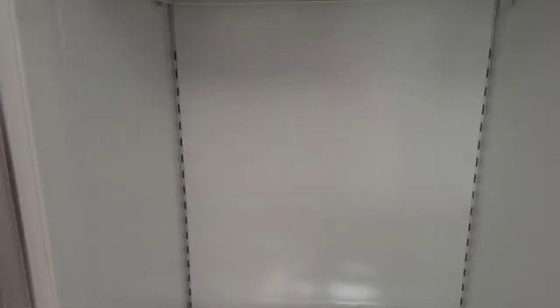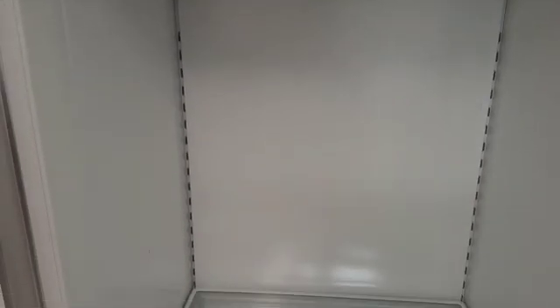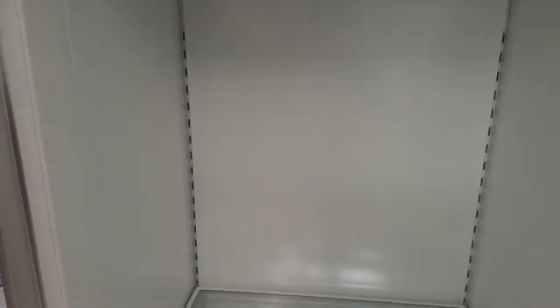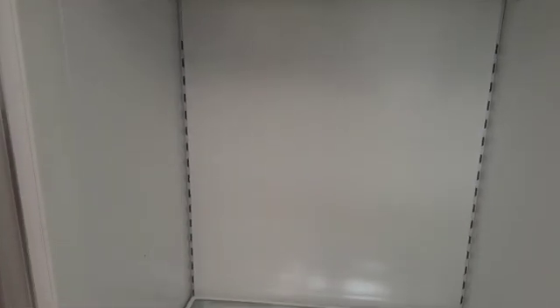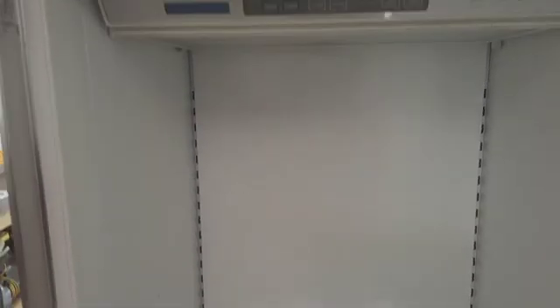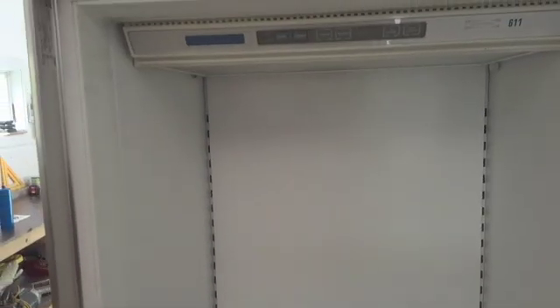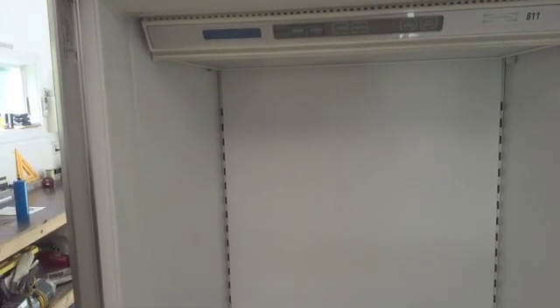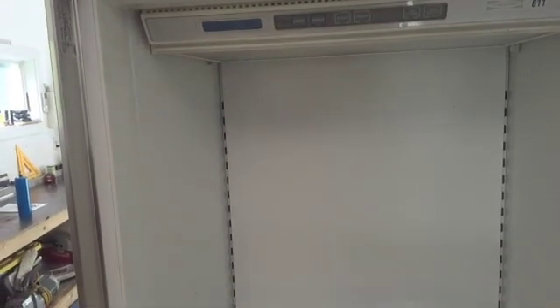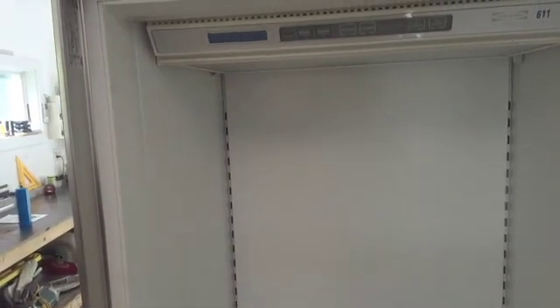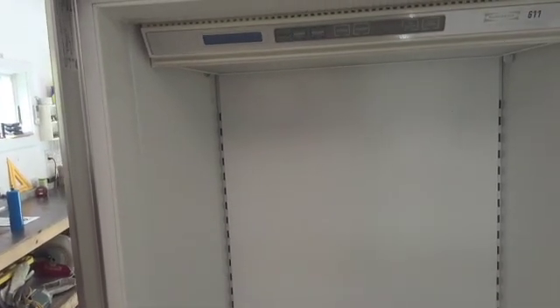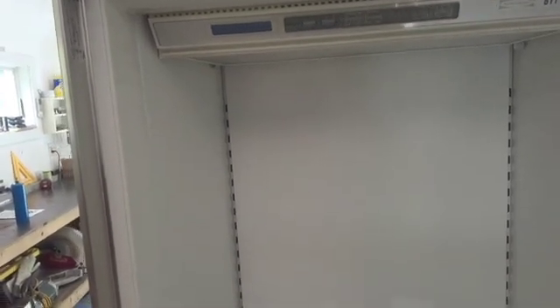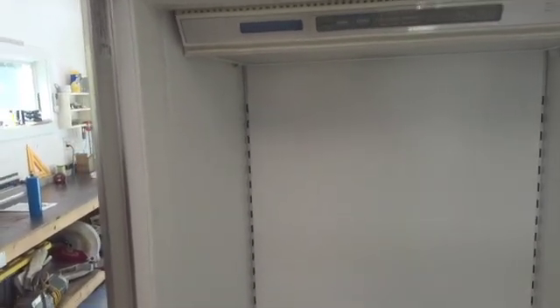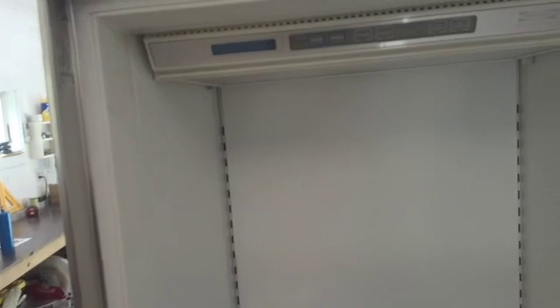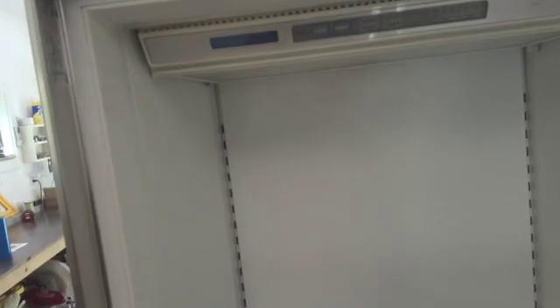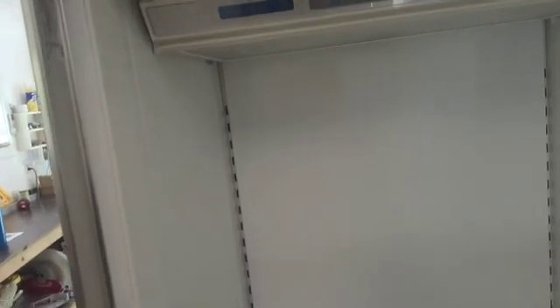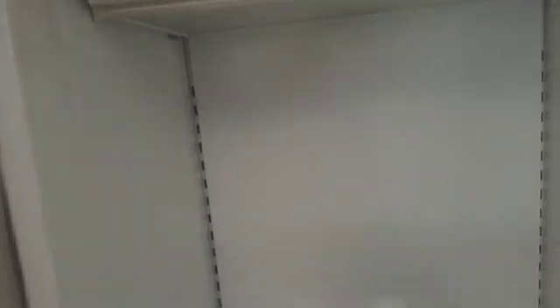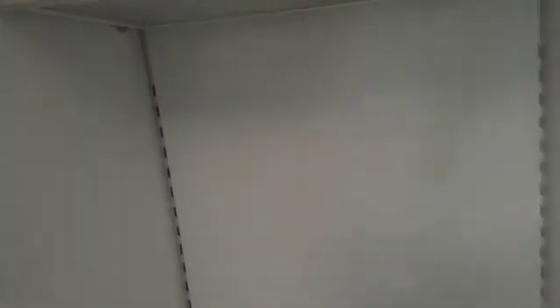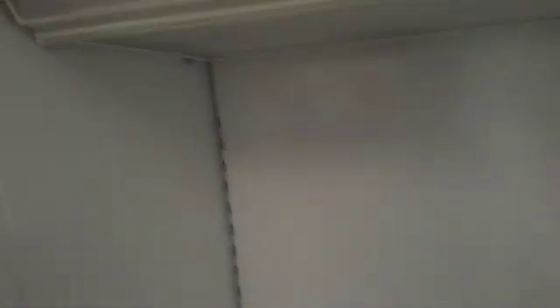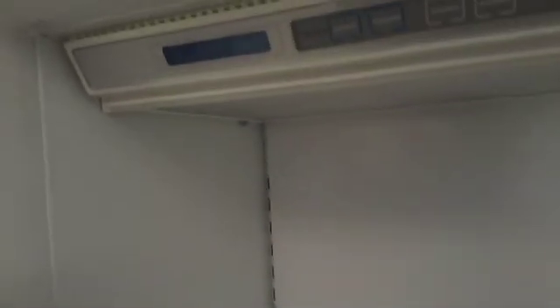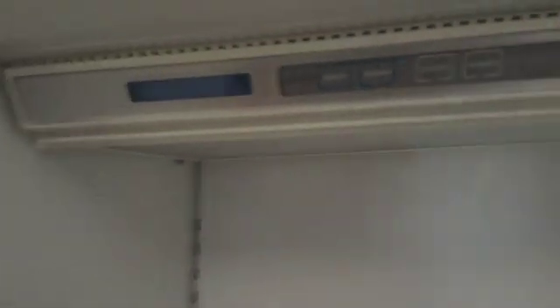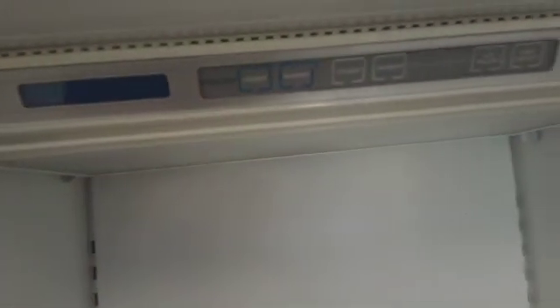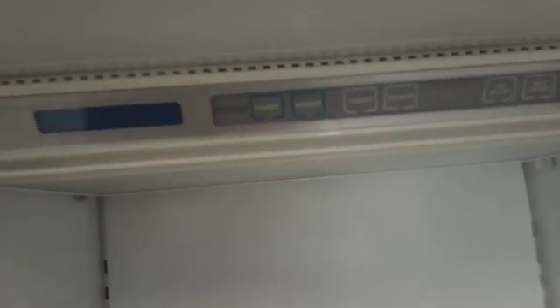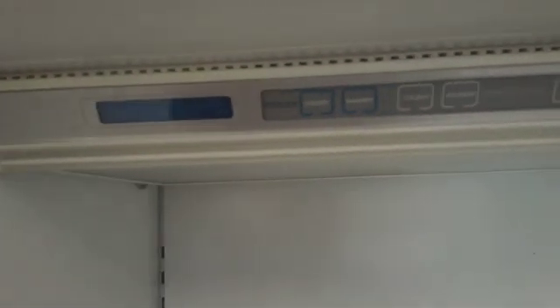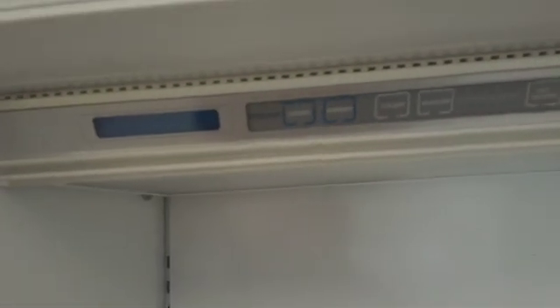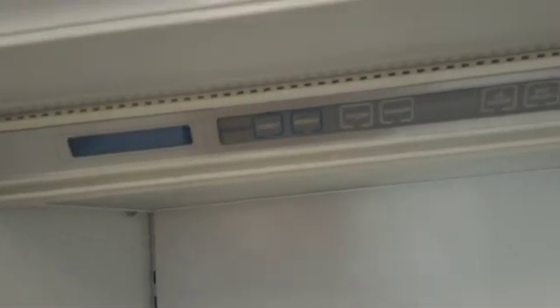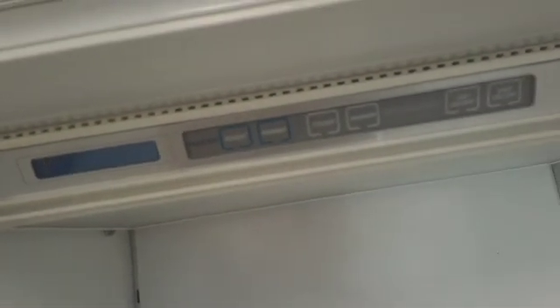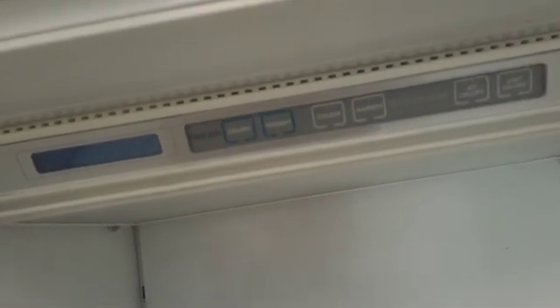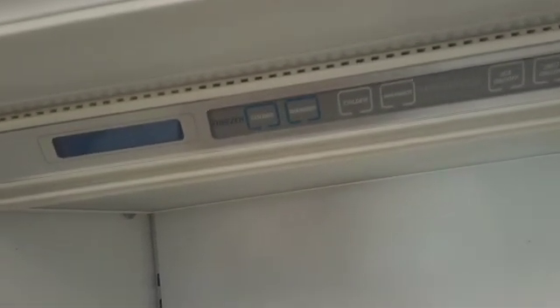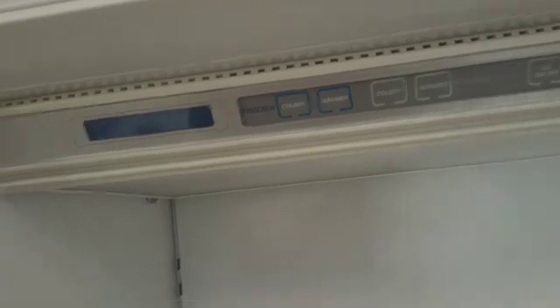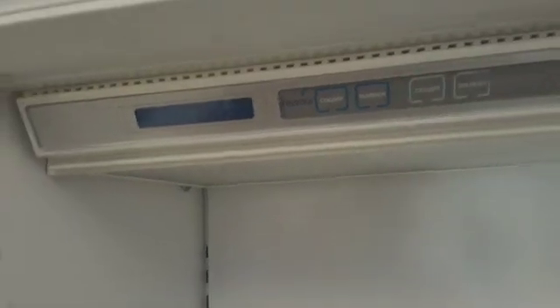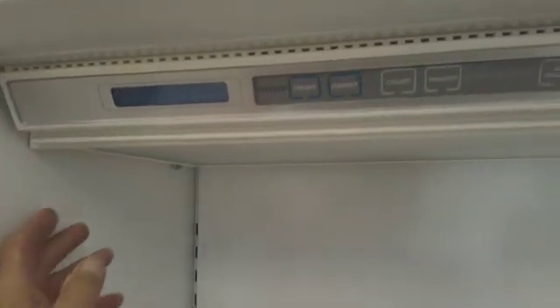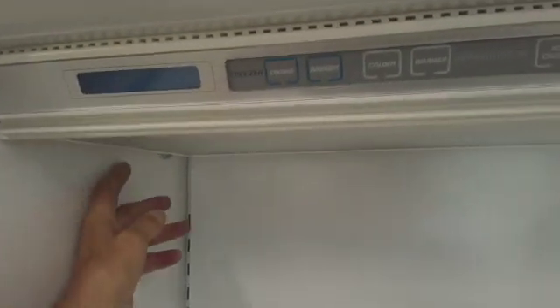In this video, we're going to show you how to change the computer, the control board, which on the 600, the 700 series is up the top.